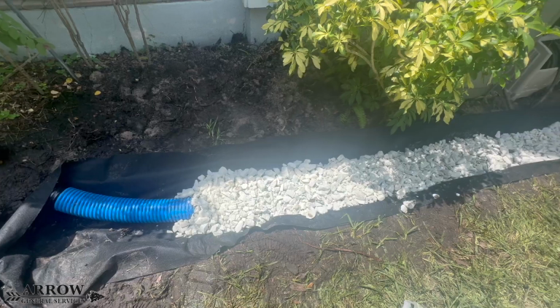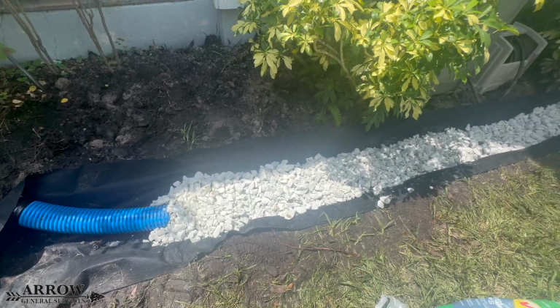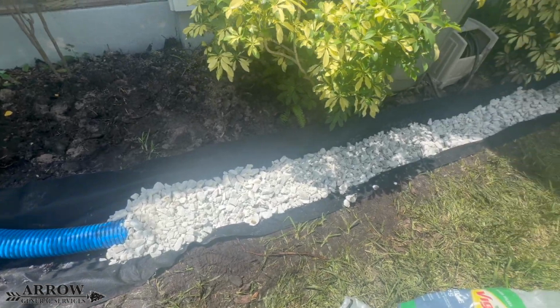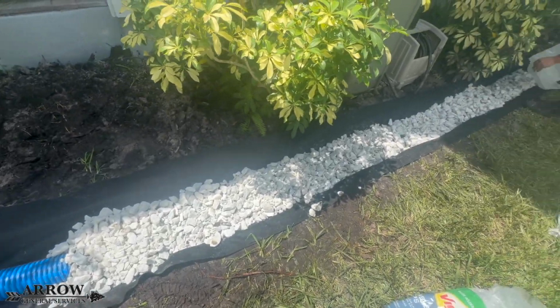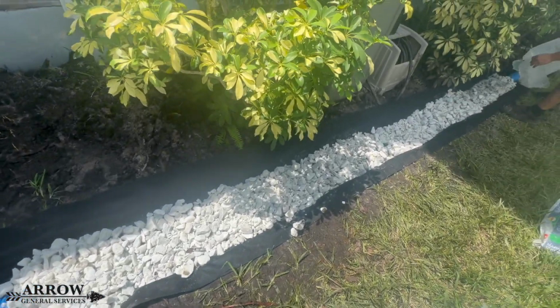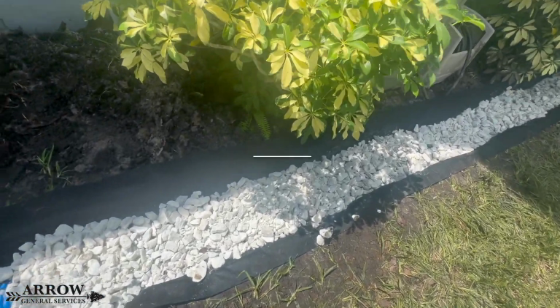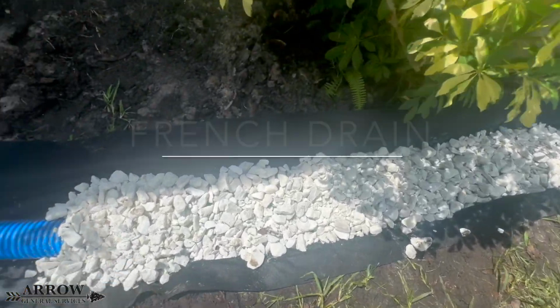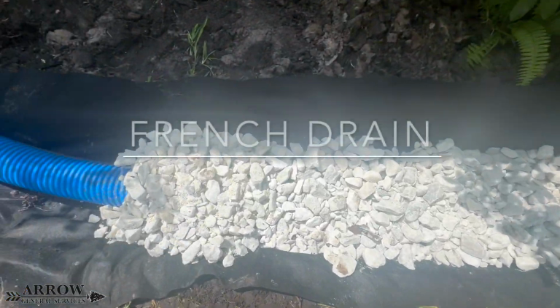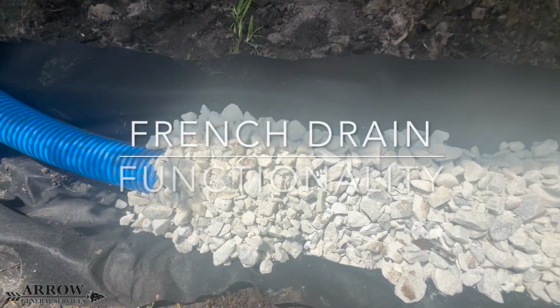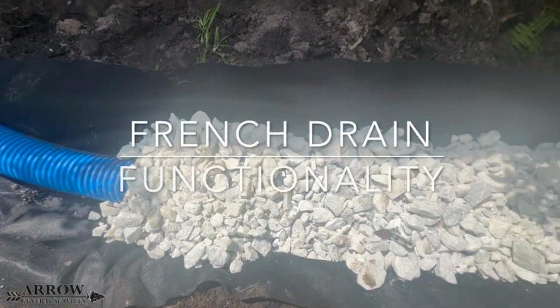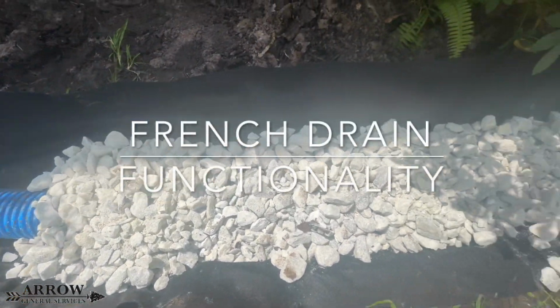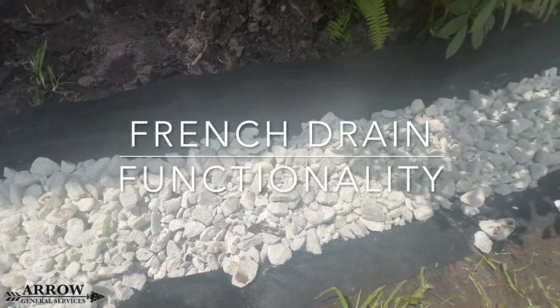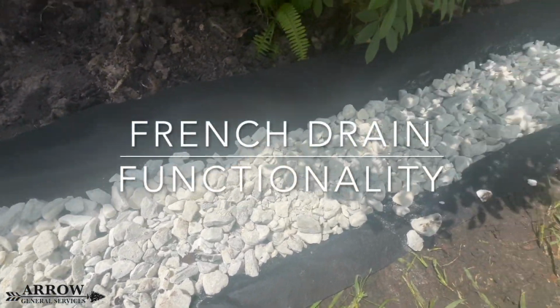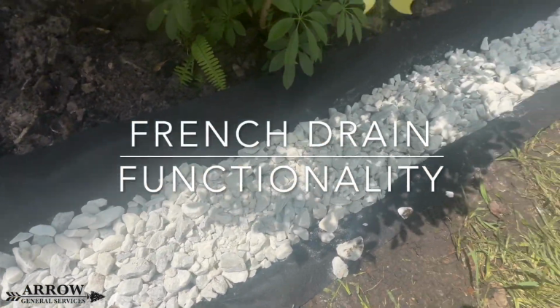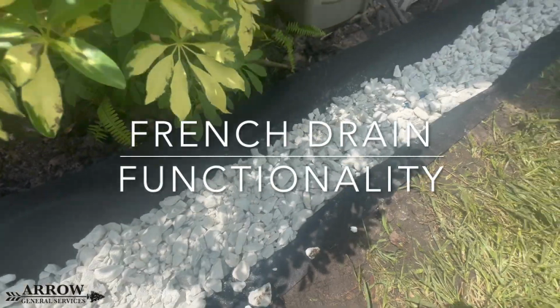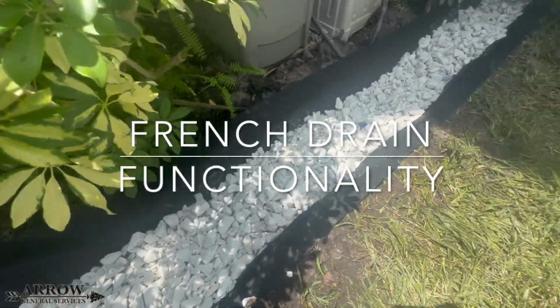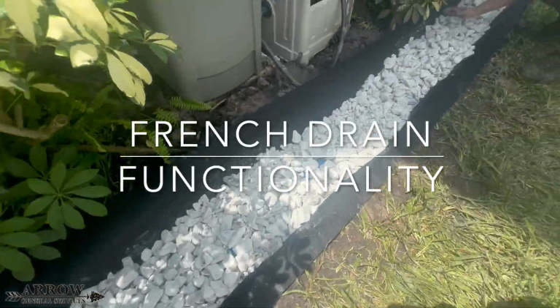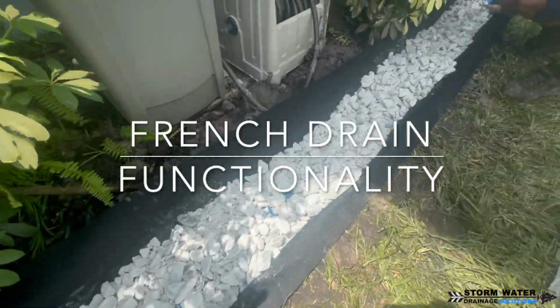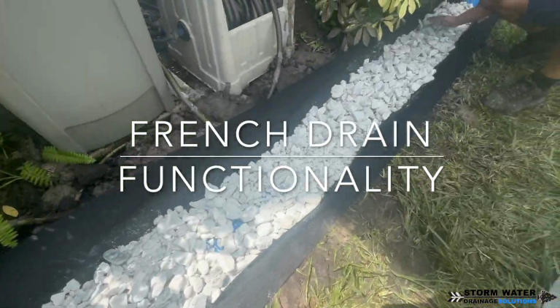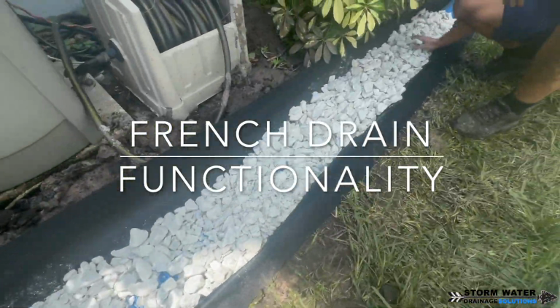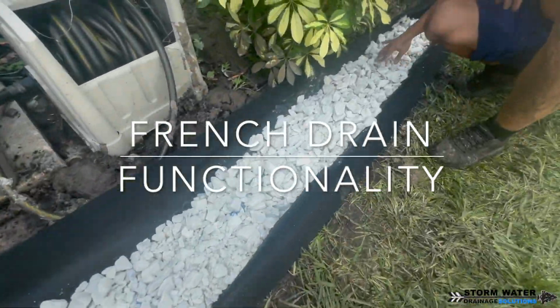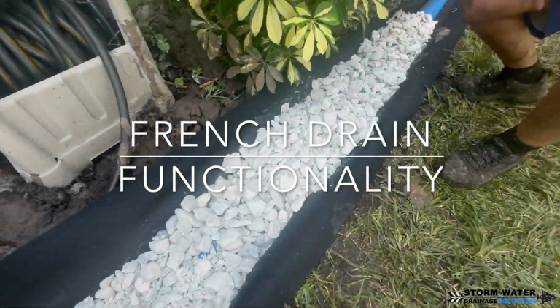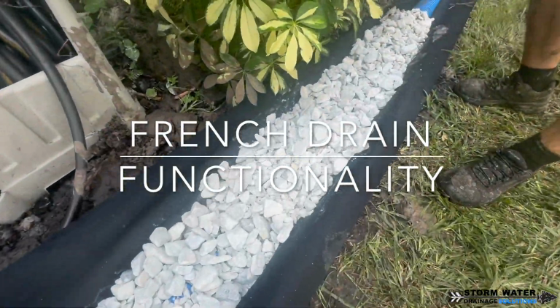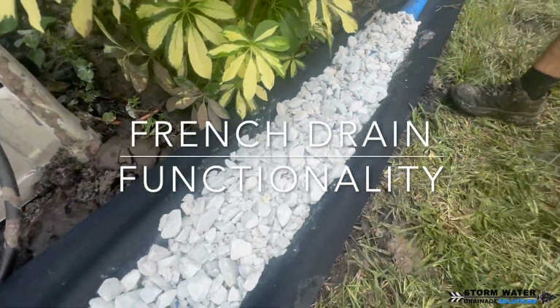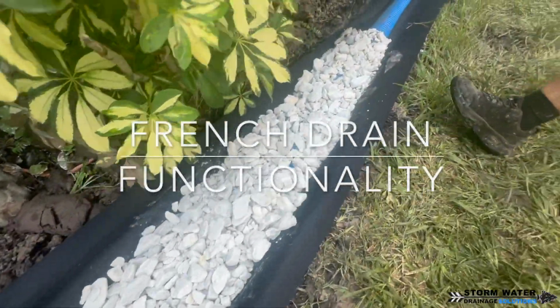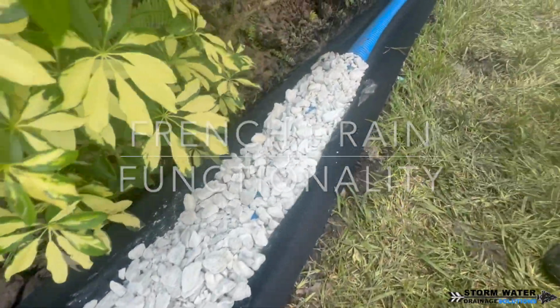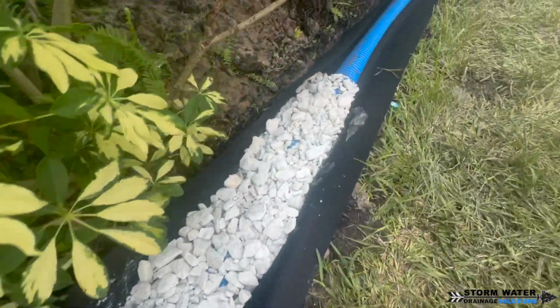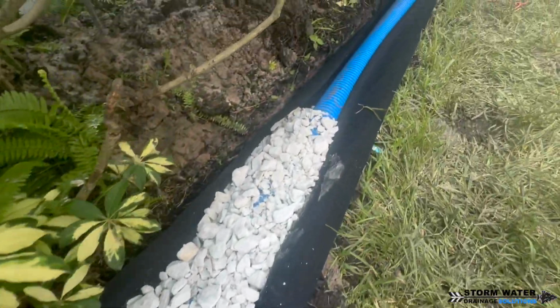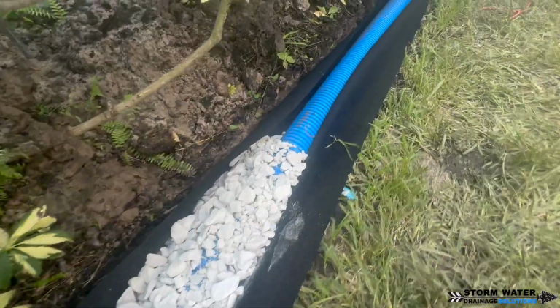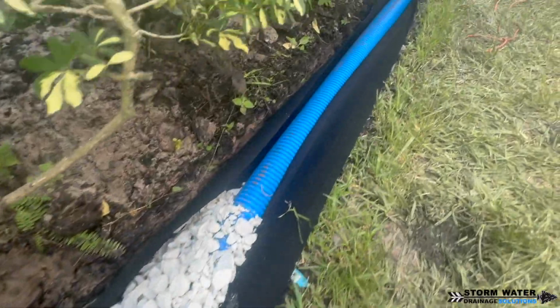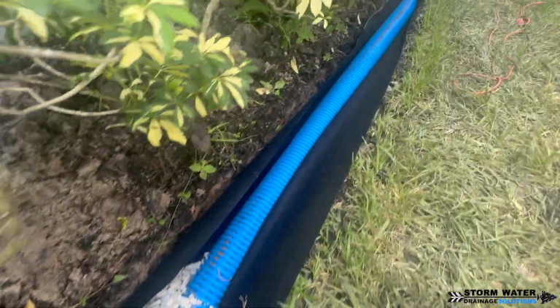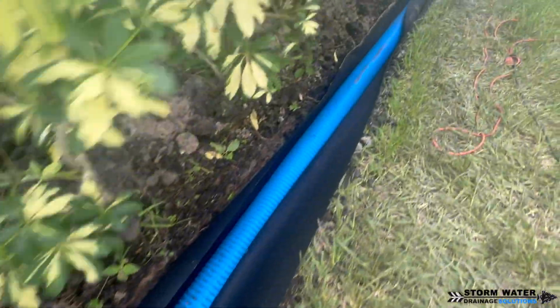Welcome to Stormwater Drainage Solutions. In today's video we're going to be showing you how a French drain functions, what a French drain is, and the best situations to use them. So let's go ahead and get started.